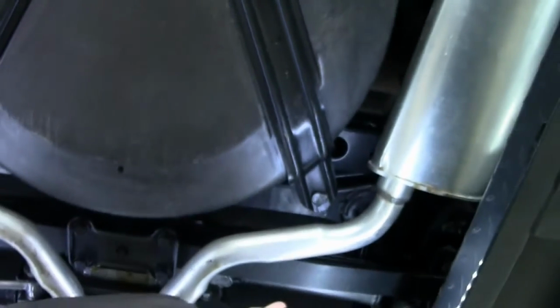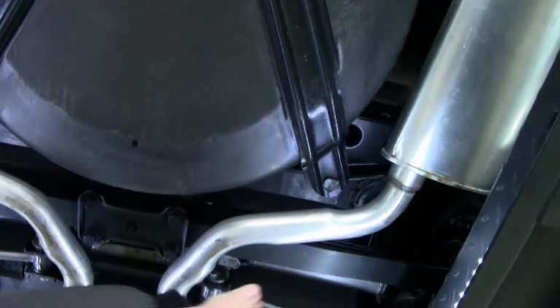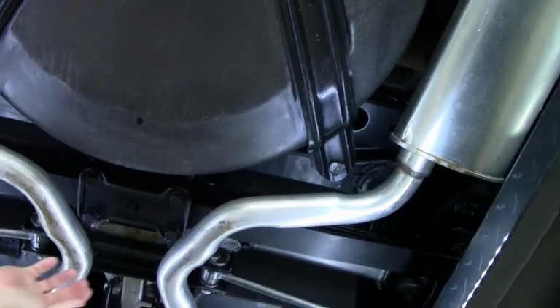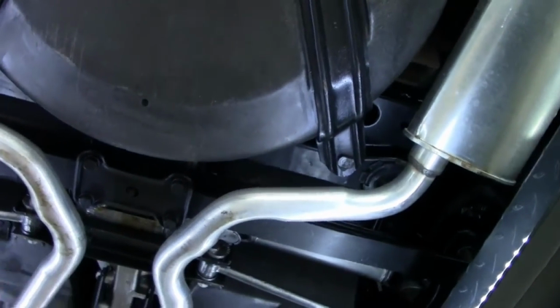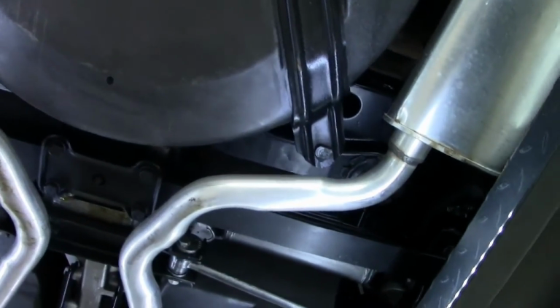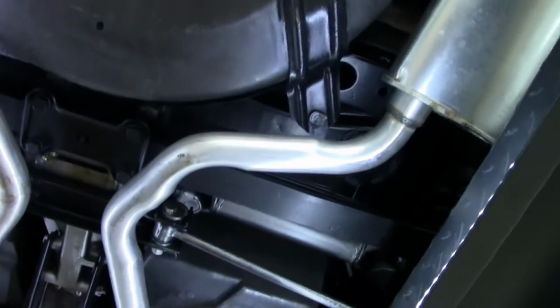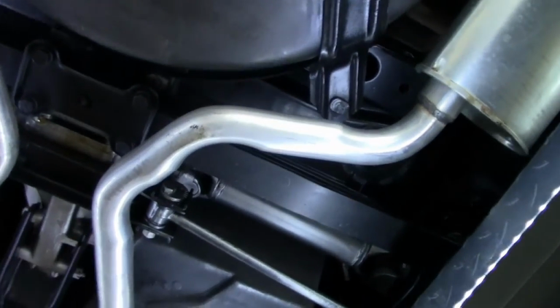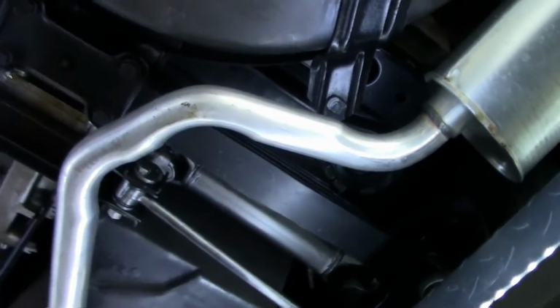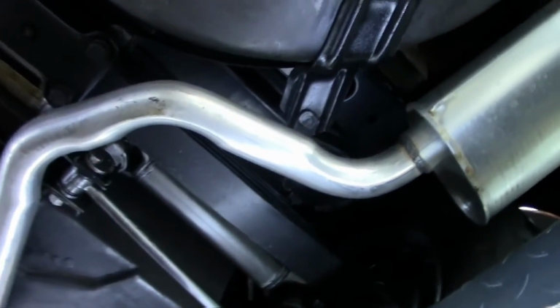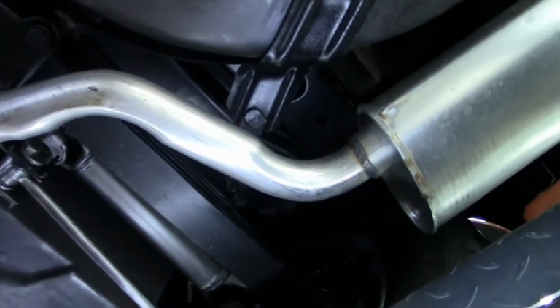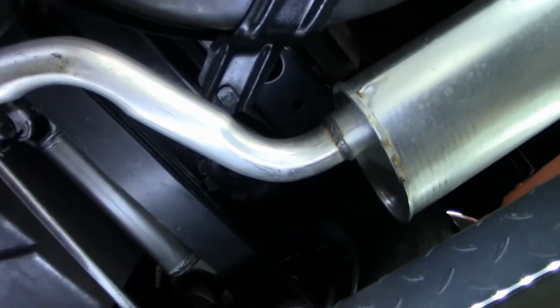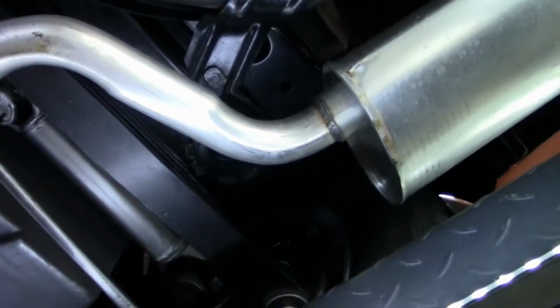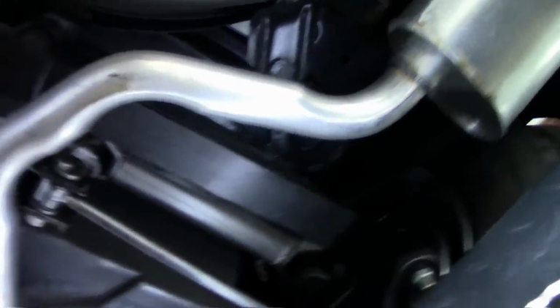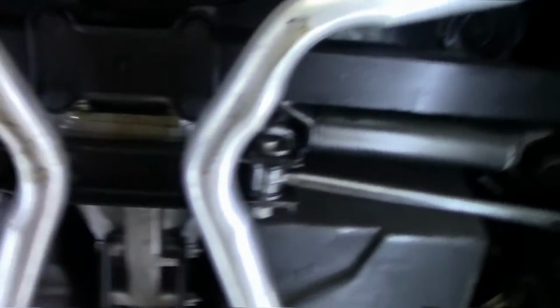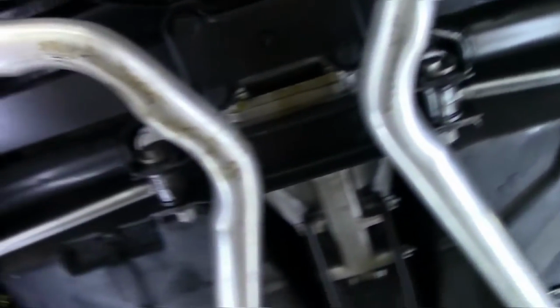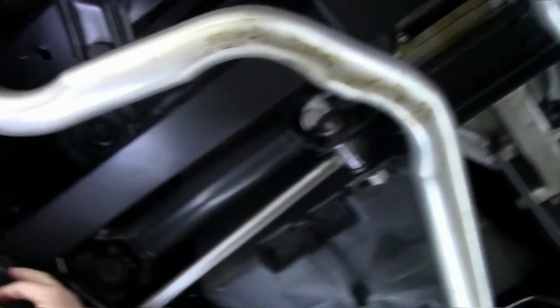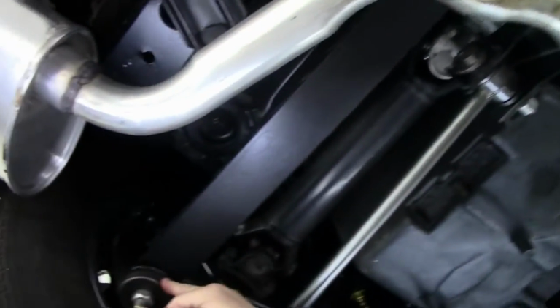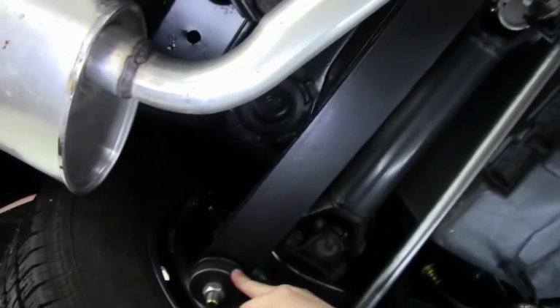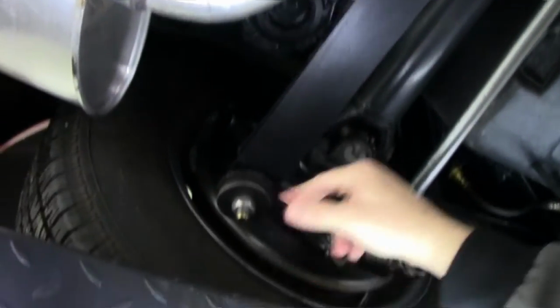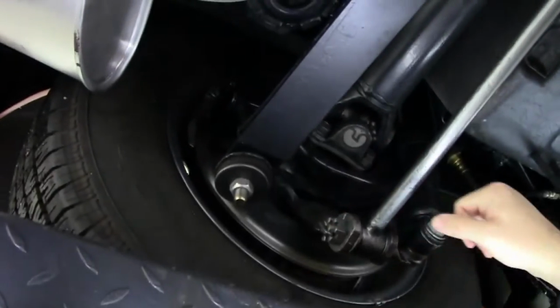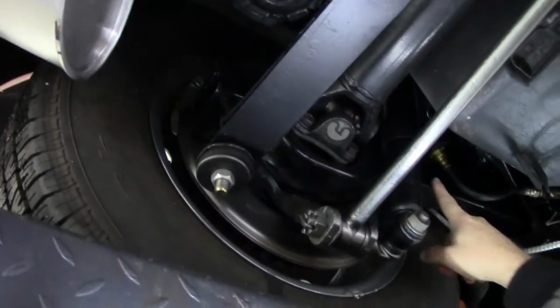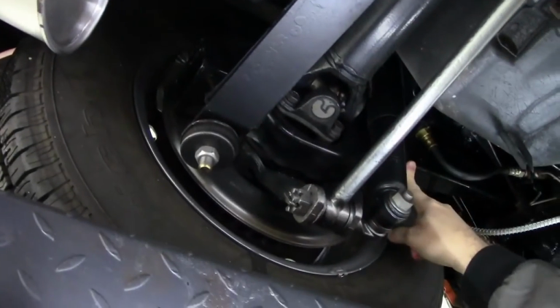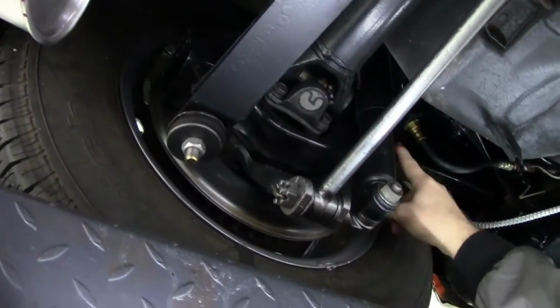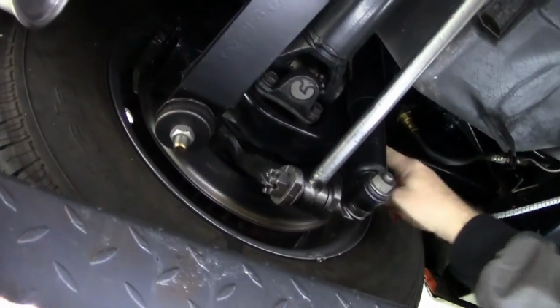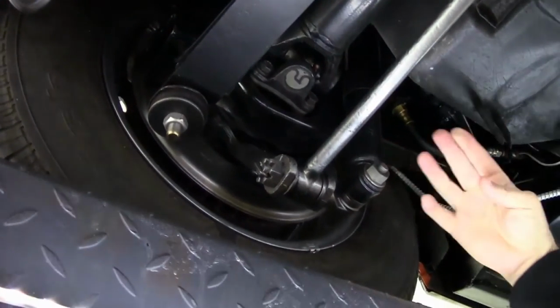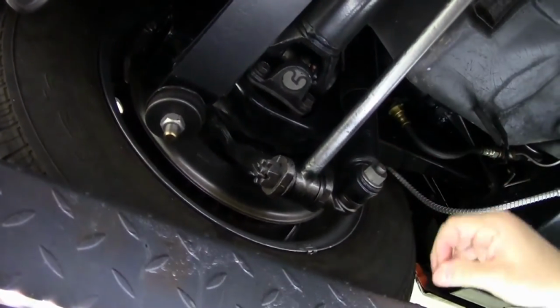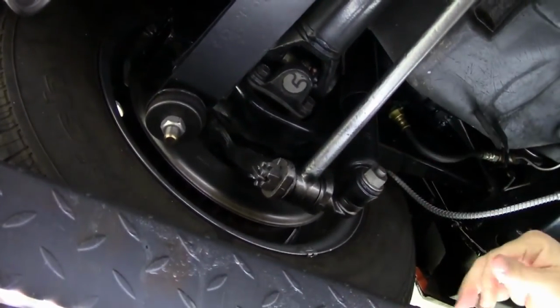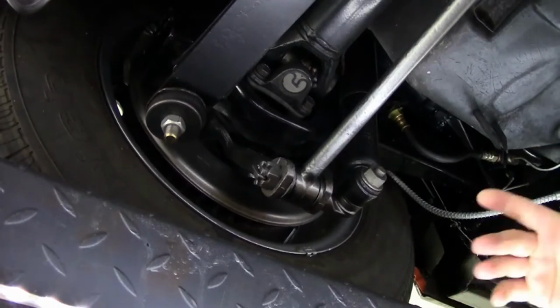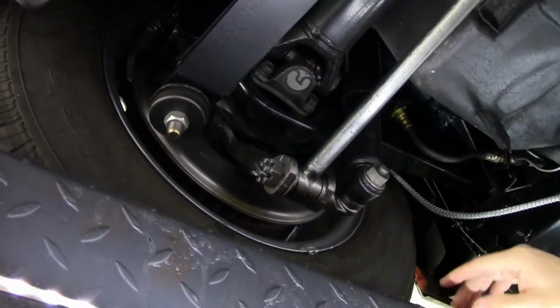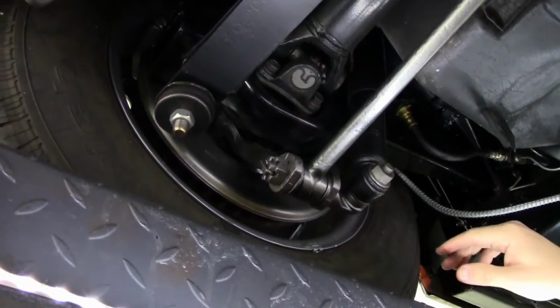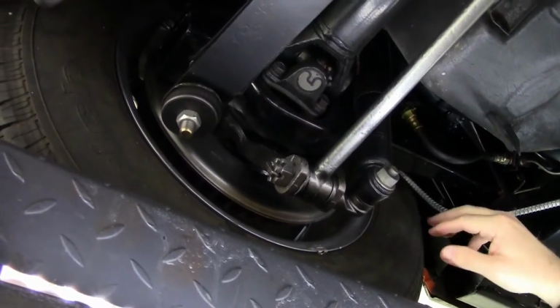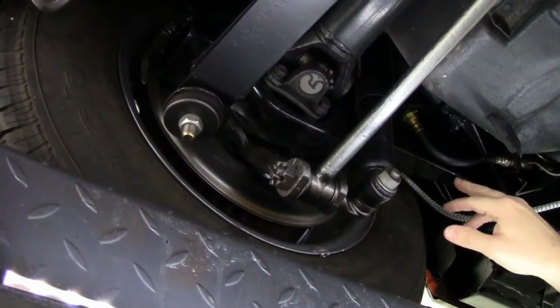Your leaf spring is in excellent shape and does look to be original, but all of the bushings and such are brand new. Your trailing arms are as clean as they come off the showroom floor.